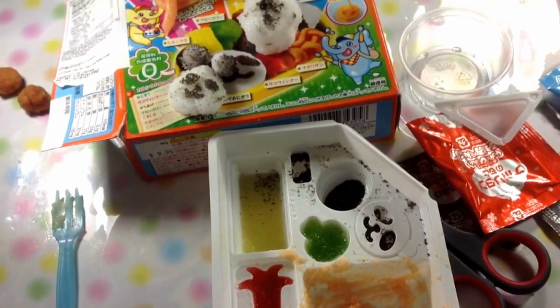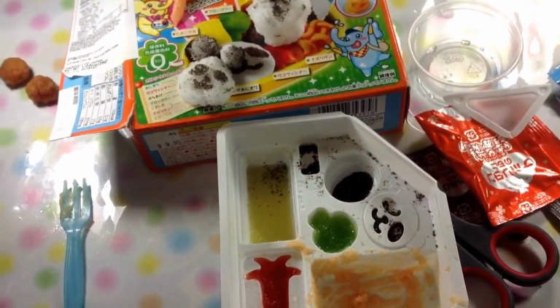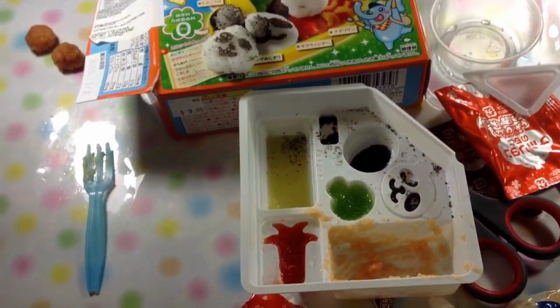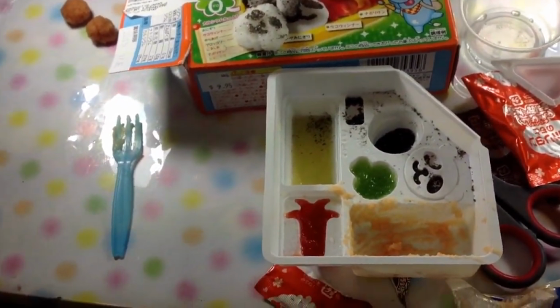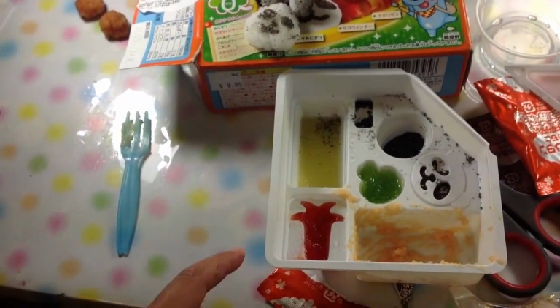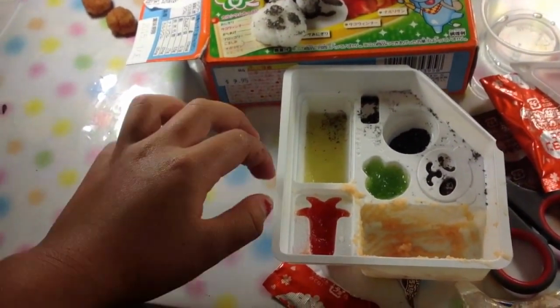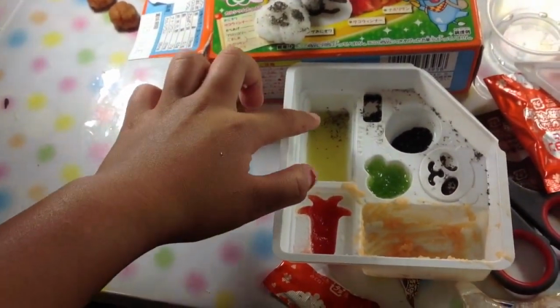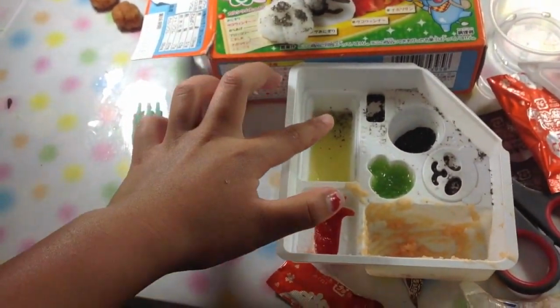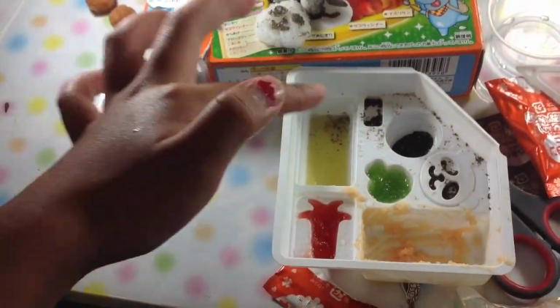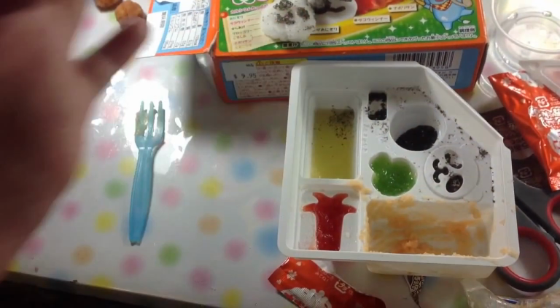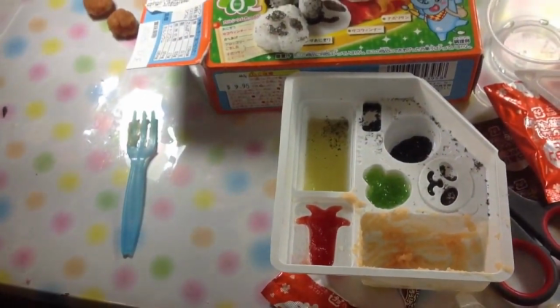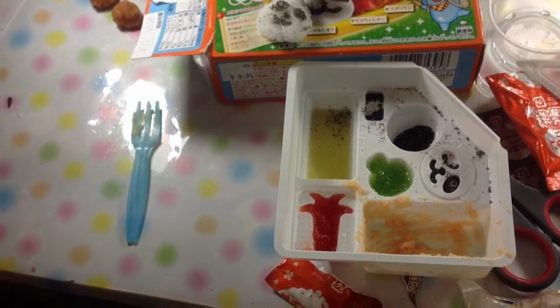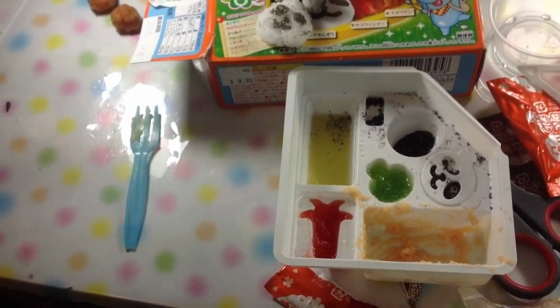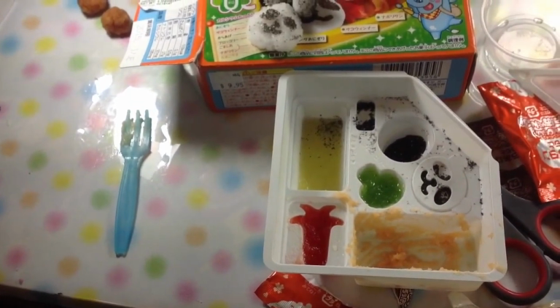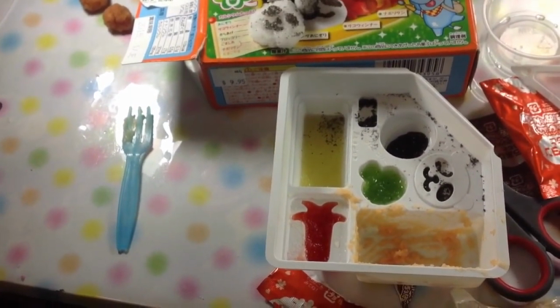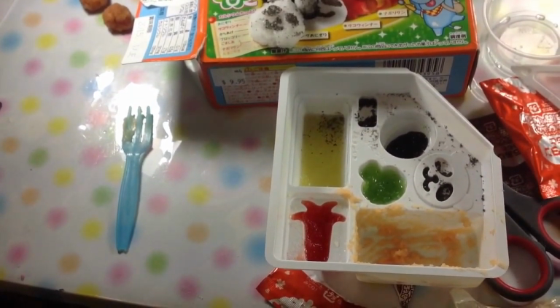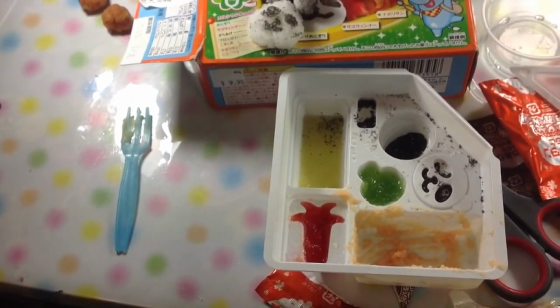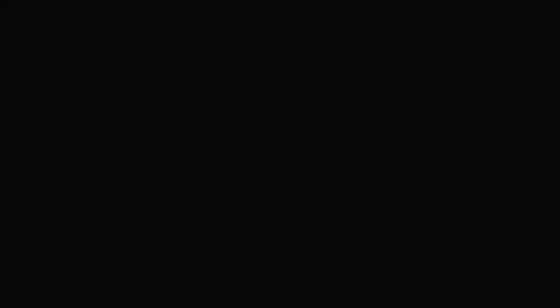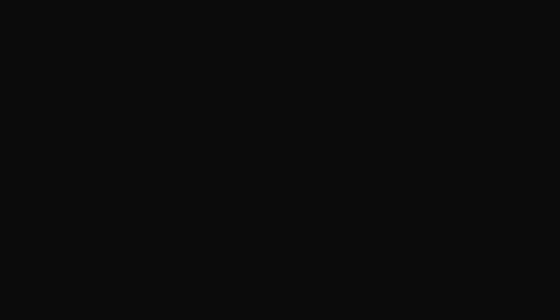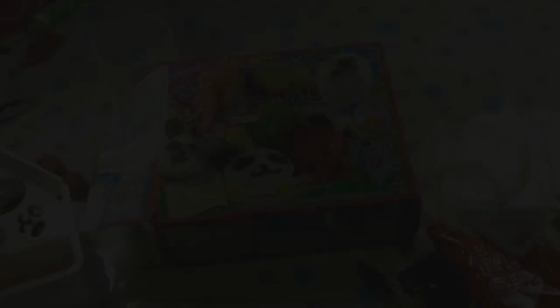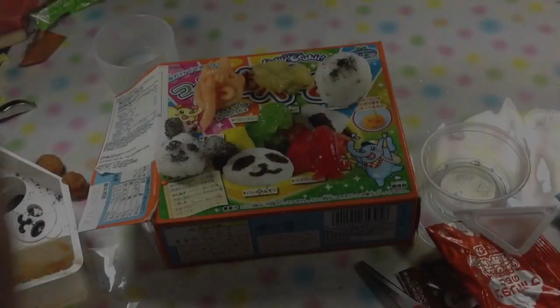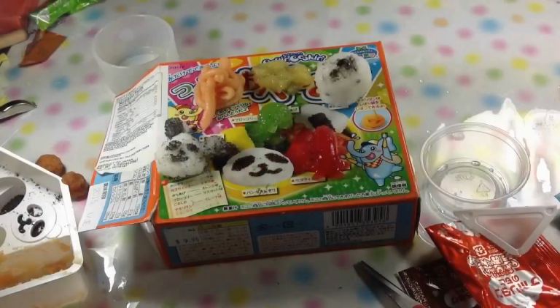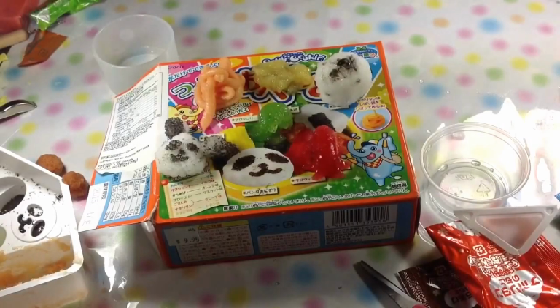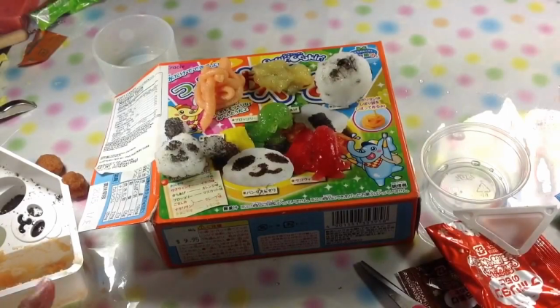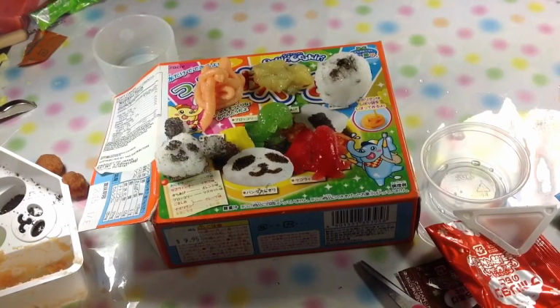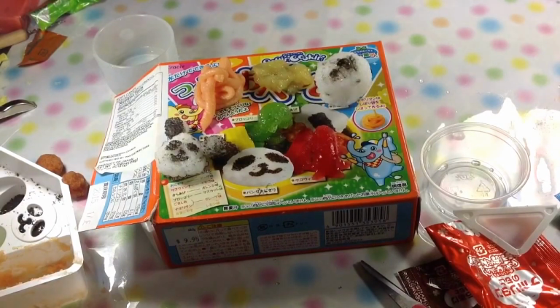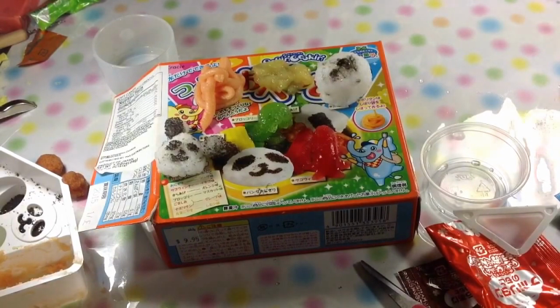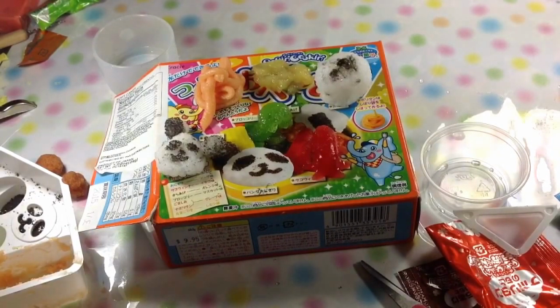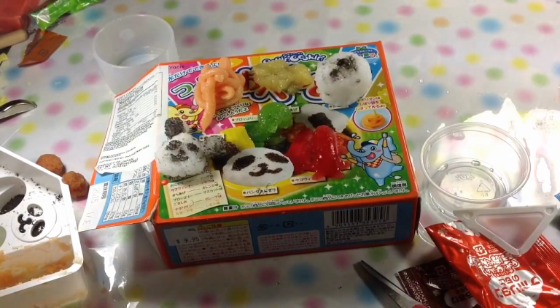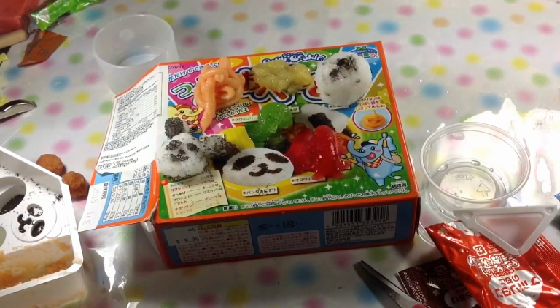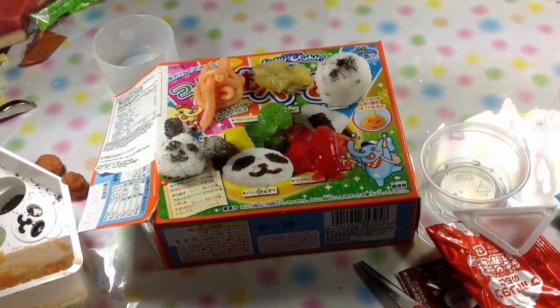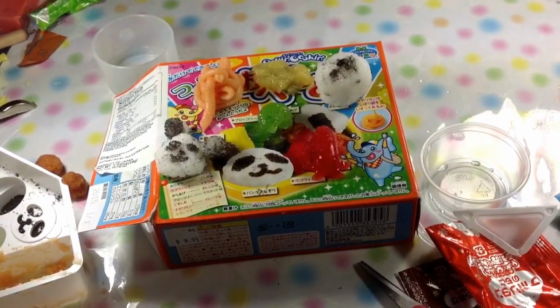And then we're going to take the yellow, the green, and the red out. That's what they should look like when you're done.